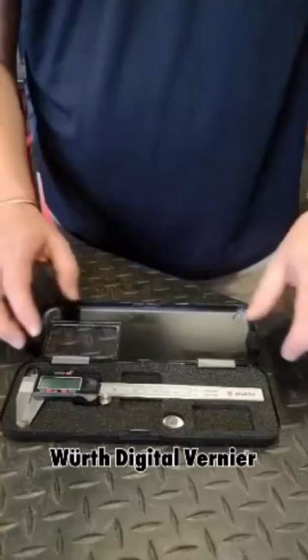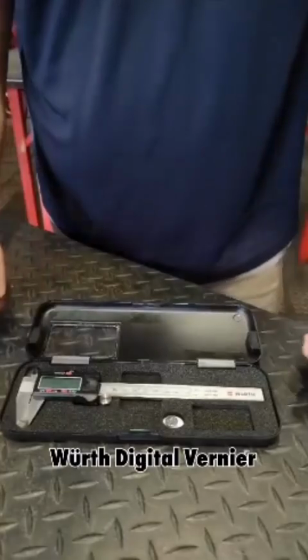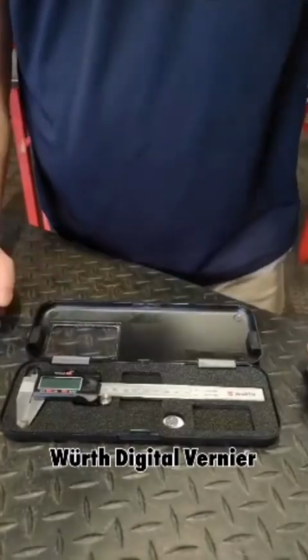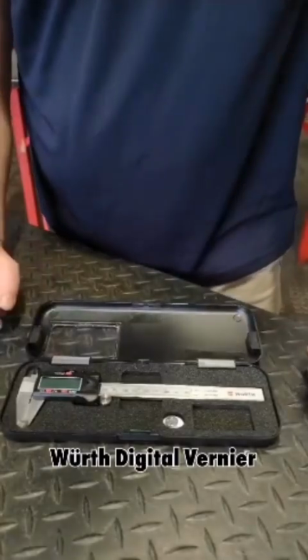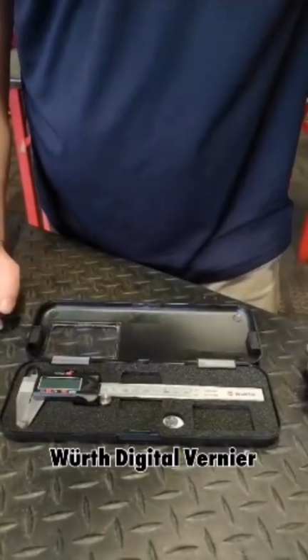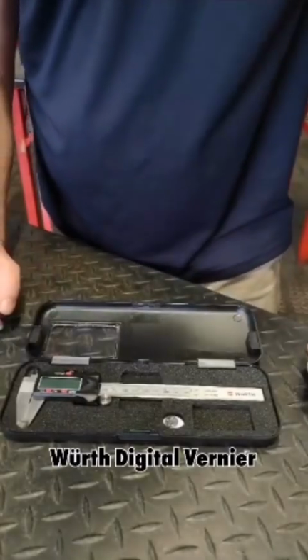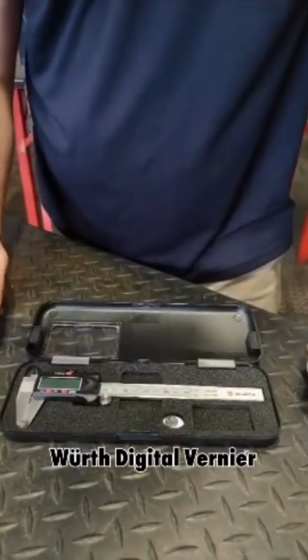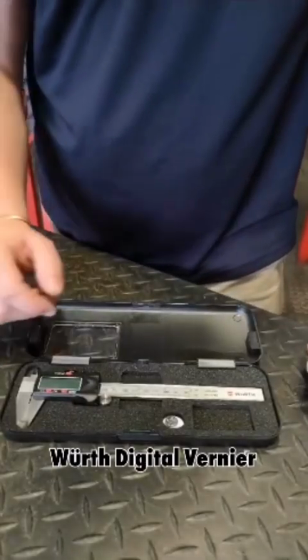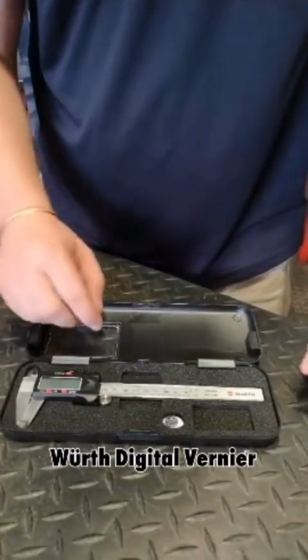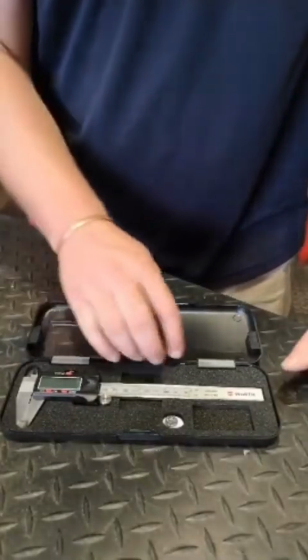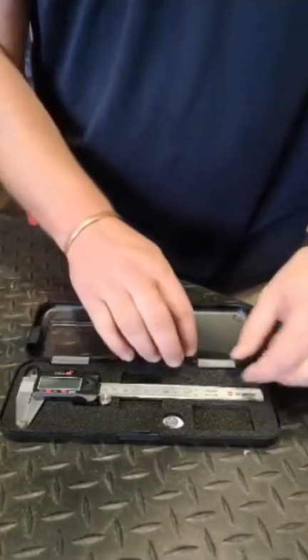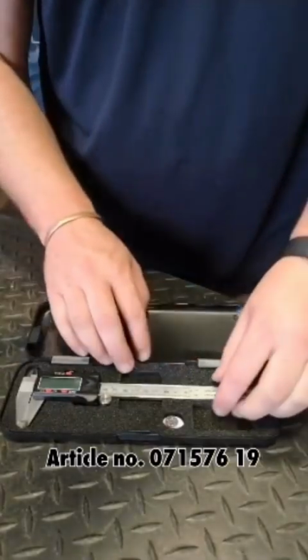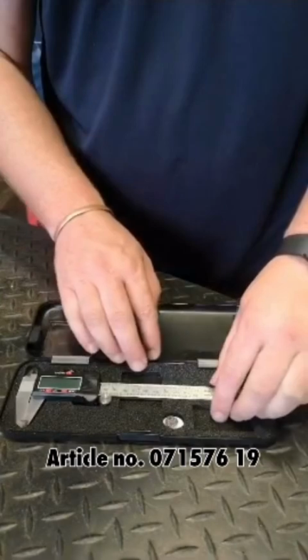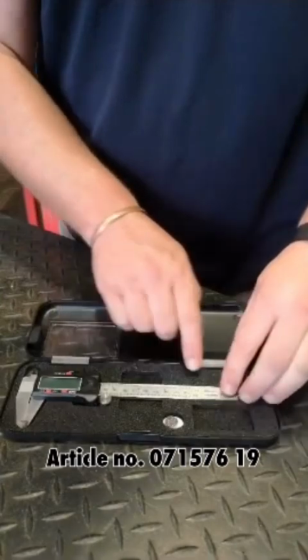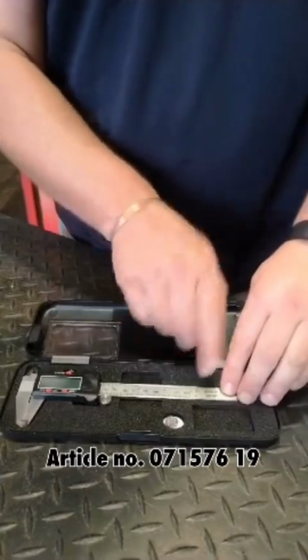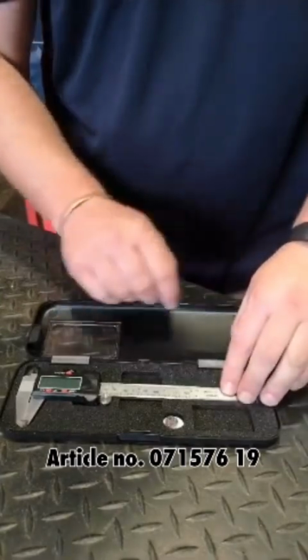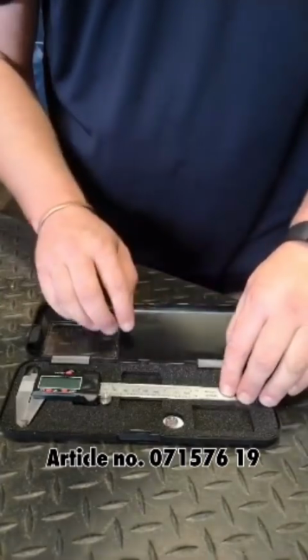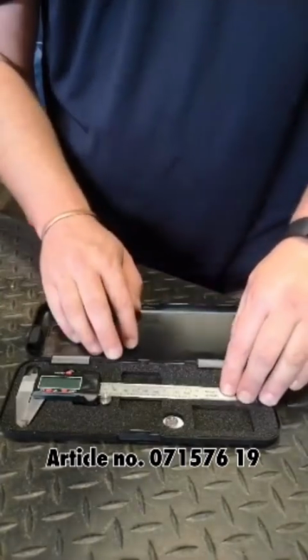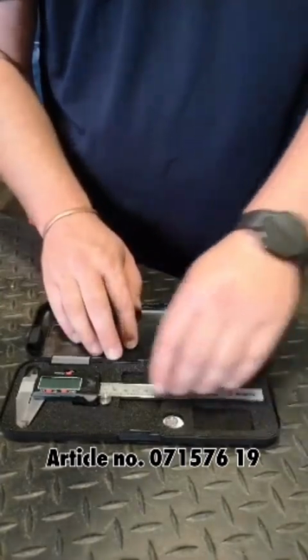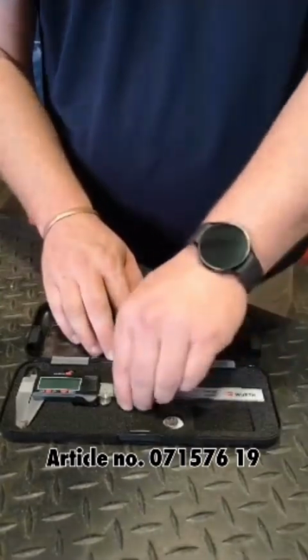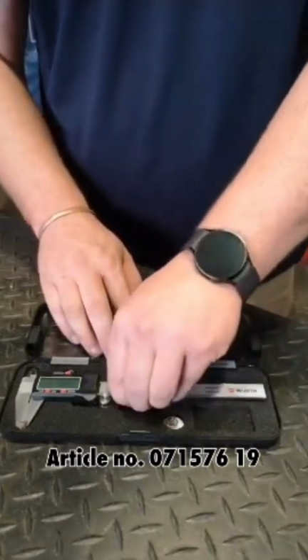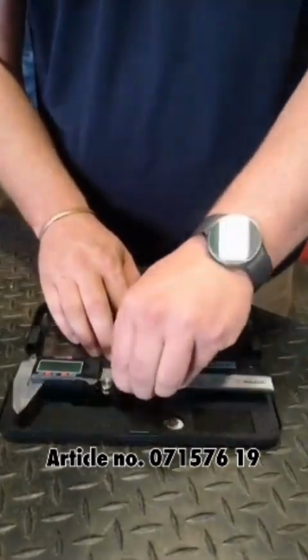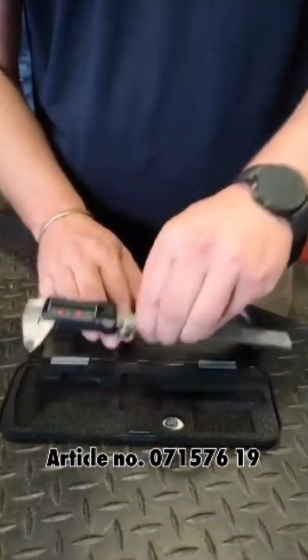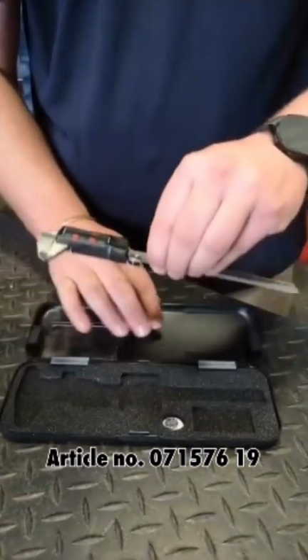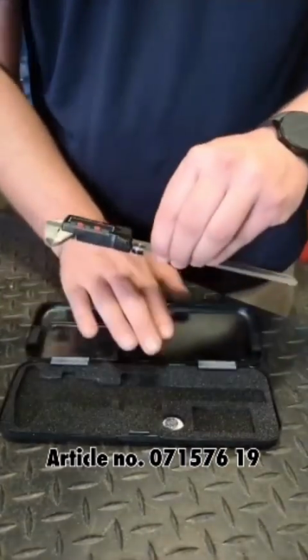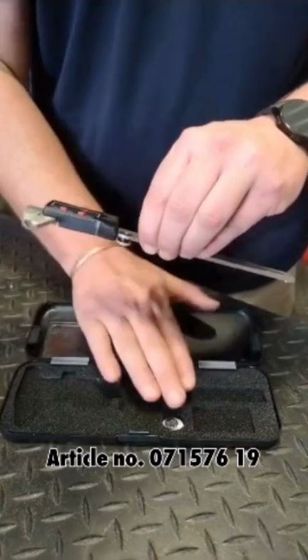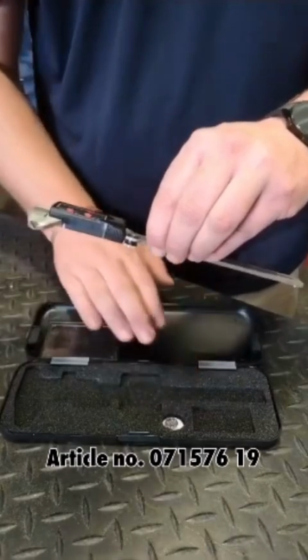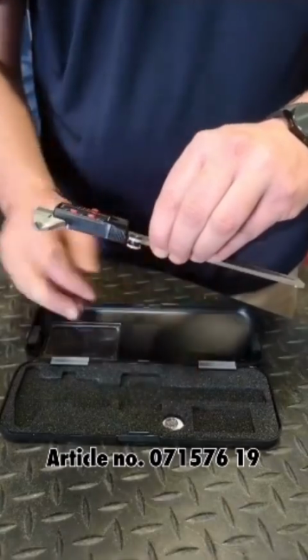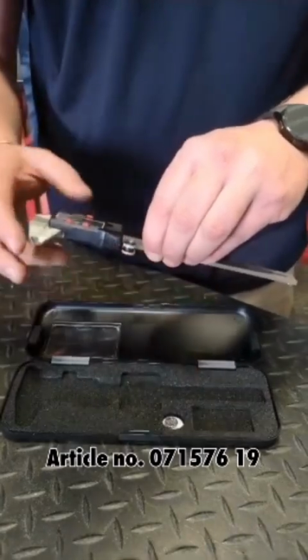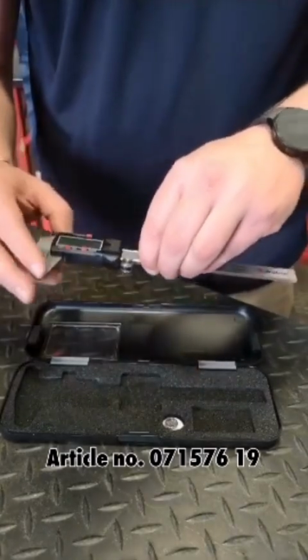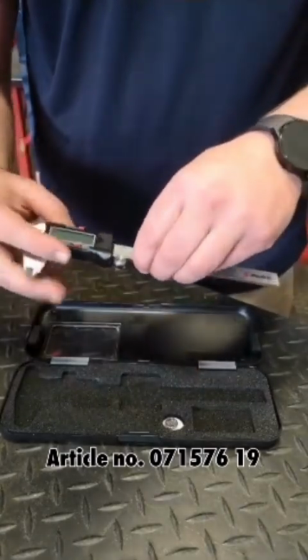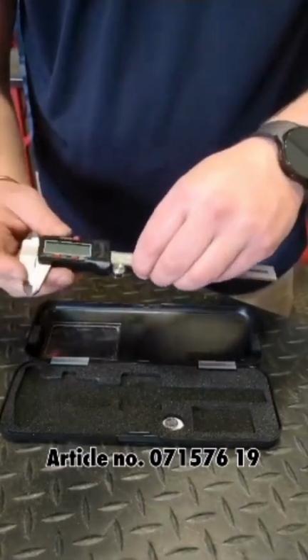Digital Vernier from work. Precision at your fingertips. Economic design with 150mm of measuring range. The product is supplied with reinforced plastic housing for durability and keeping the device safe.